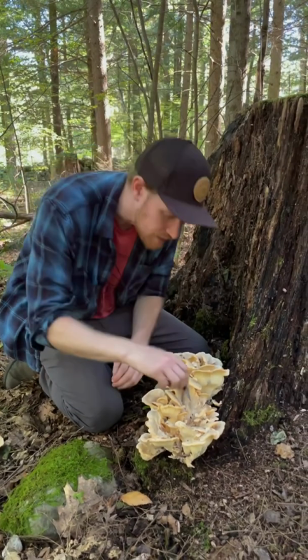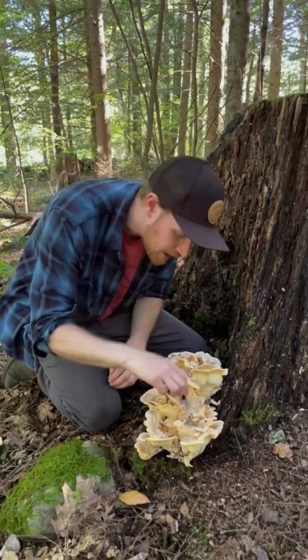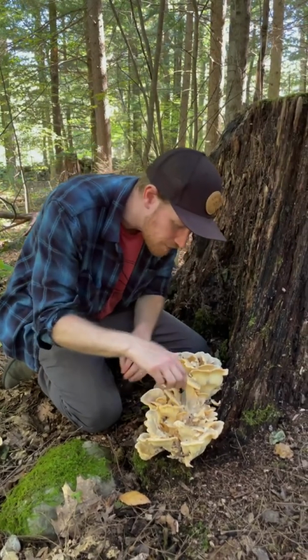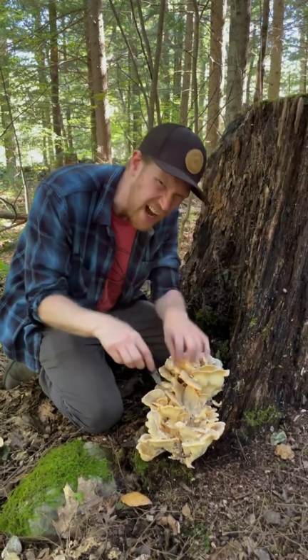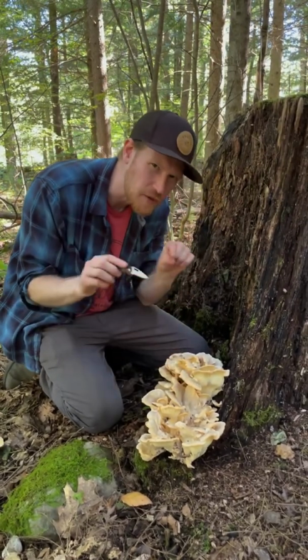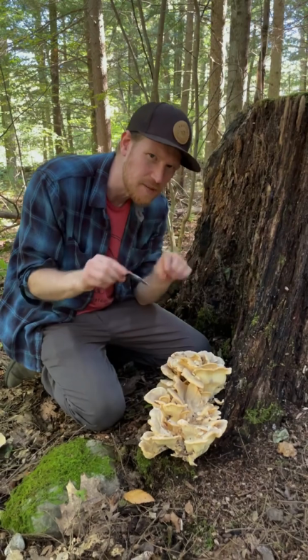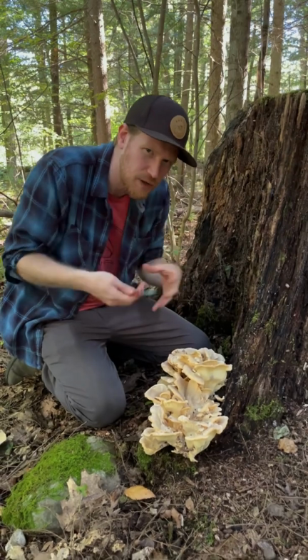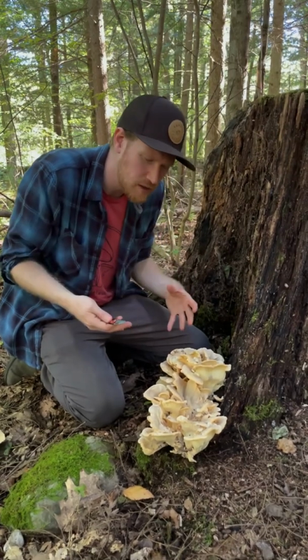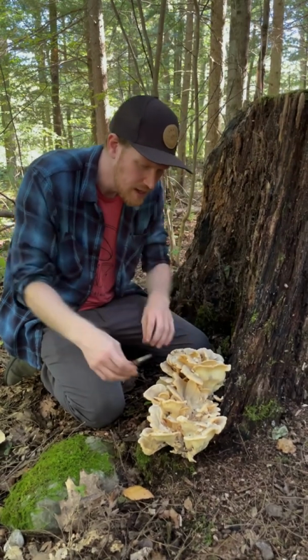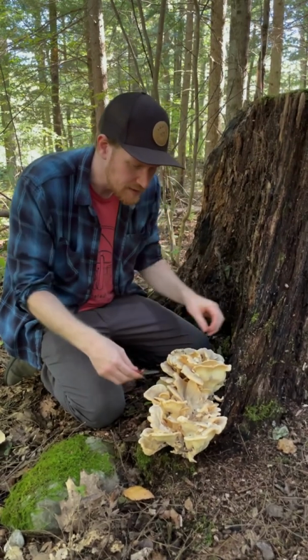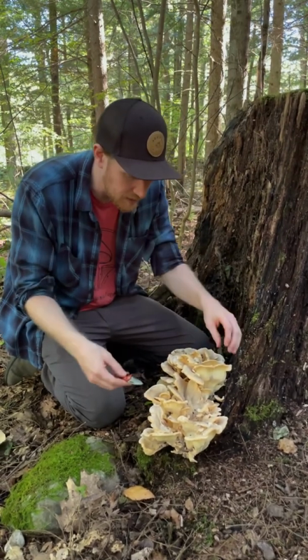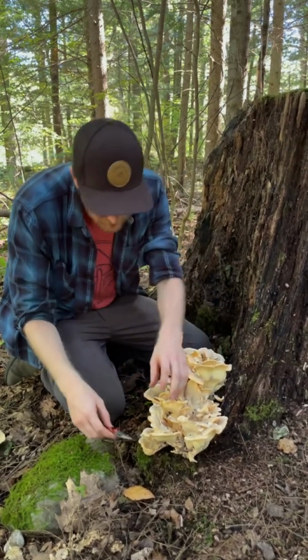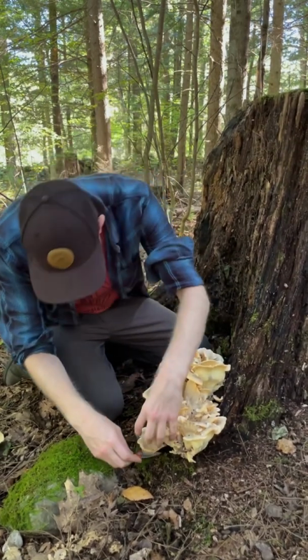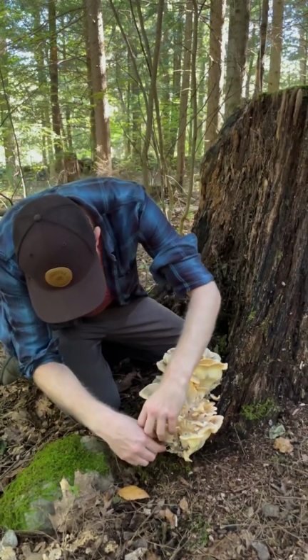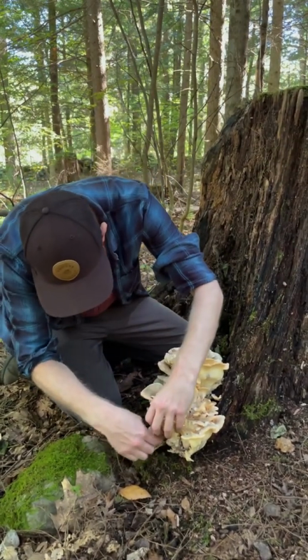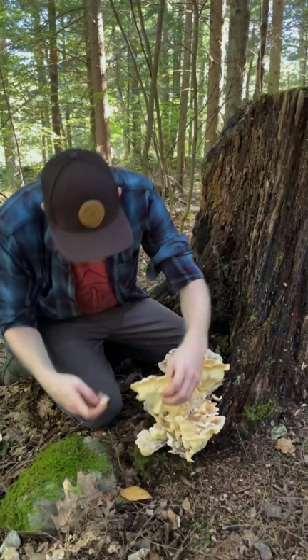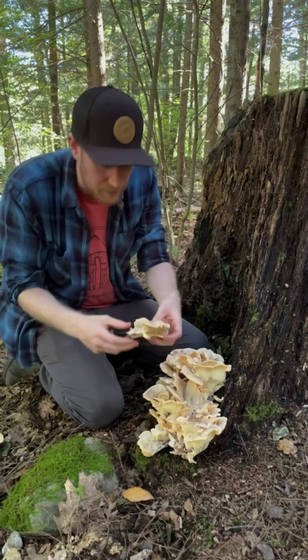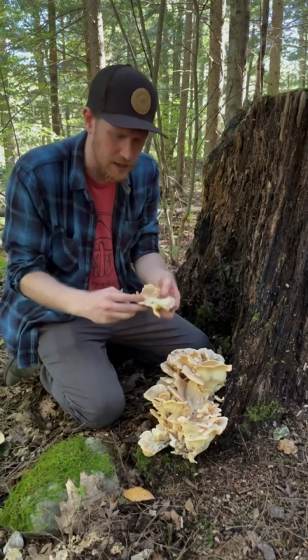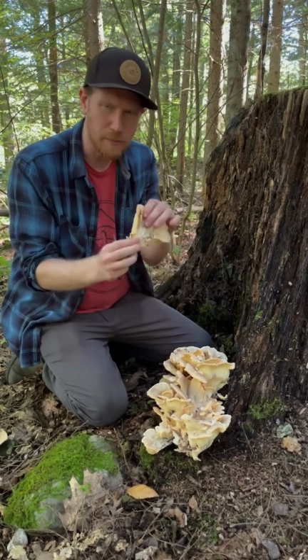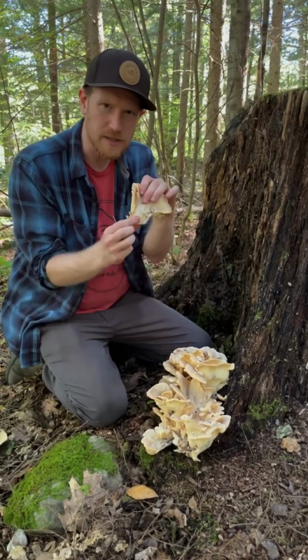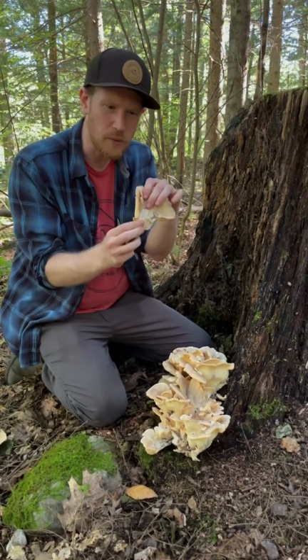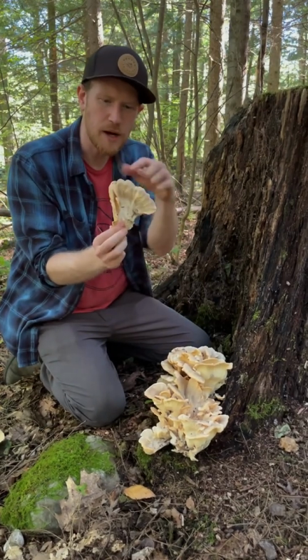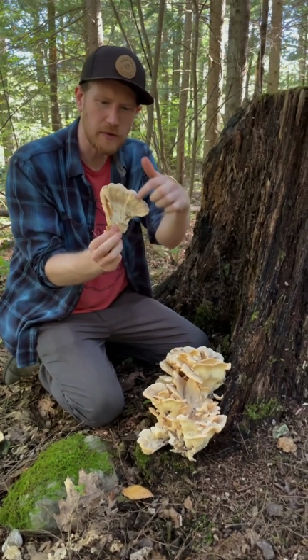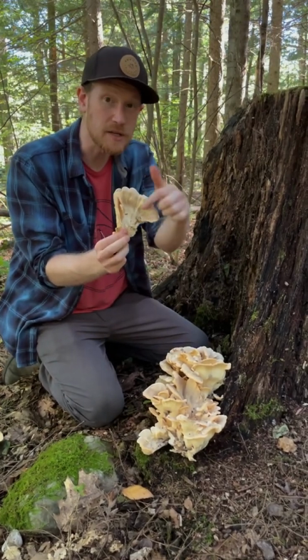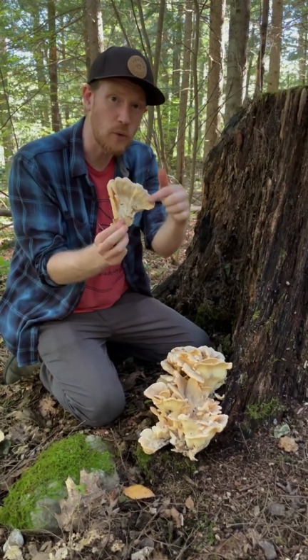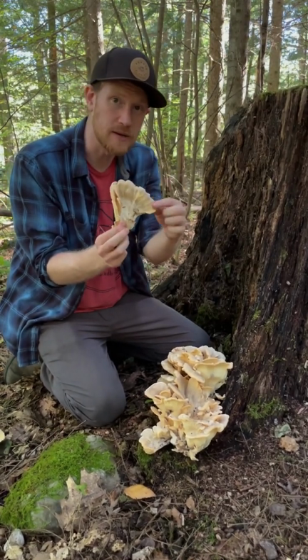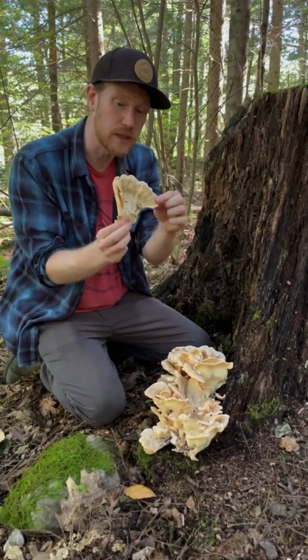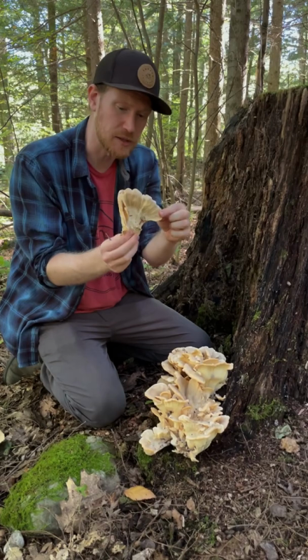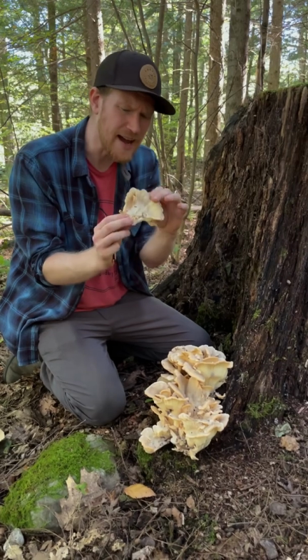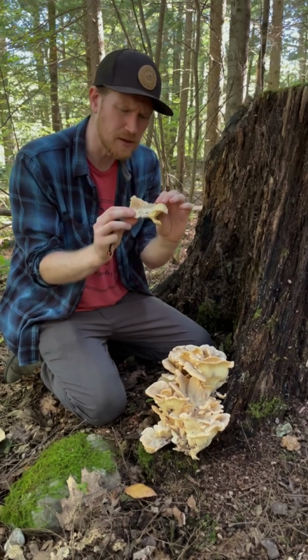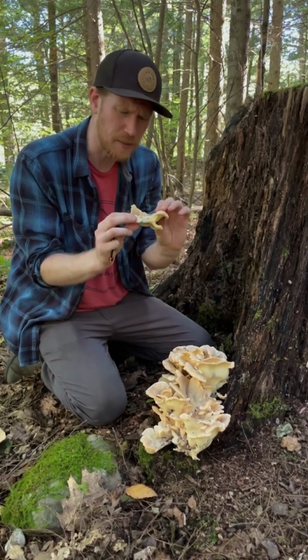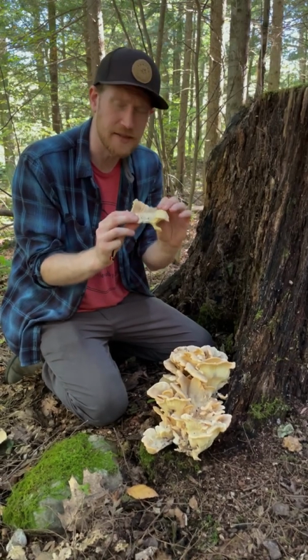The way to harvest polypores is to stay away from the tiny little nubs and bits of primordia you see, and instead cut along the leading edge. Polypores tend to get pretty tough, so the bottom of this is pretty woody, but up here on the leading edge it's still quite tender and really delicious.